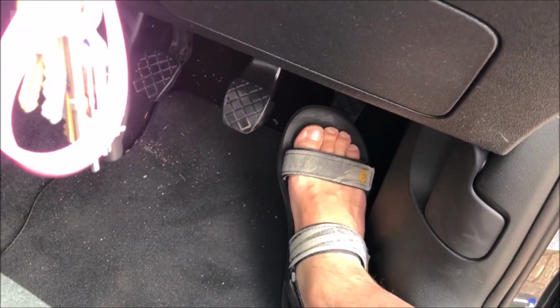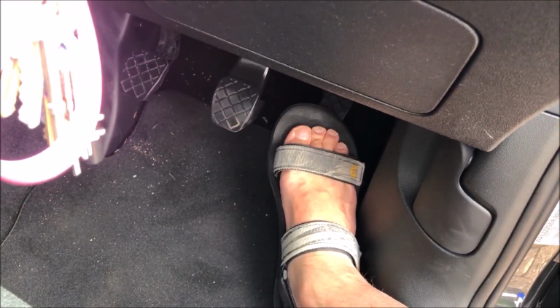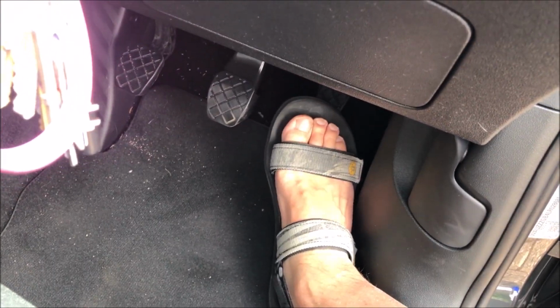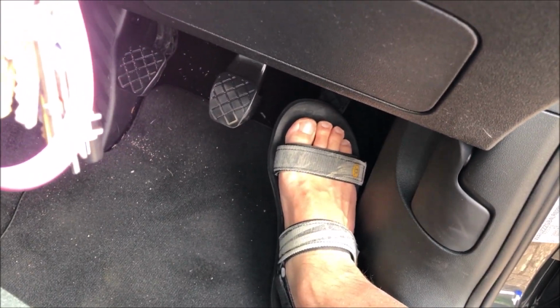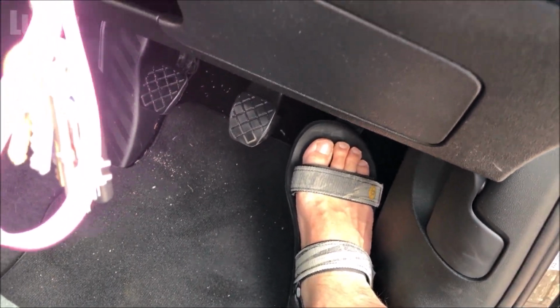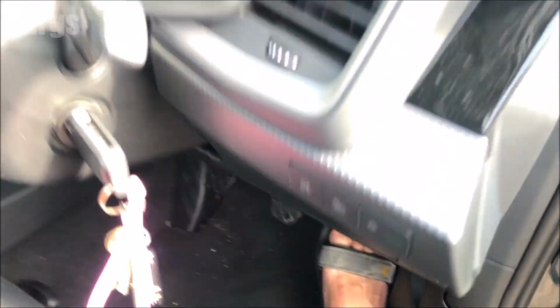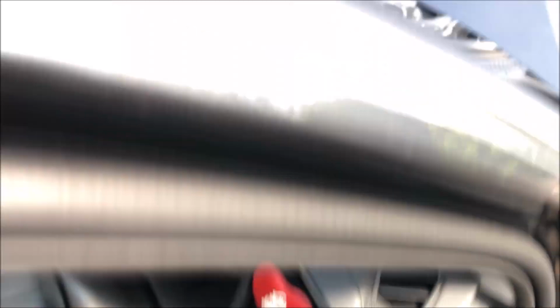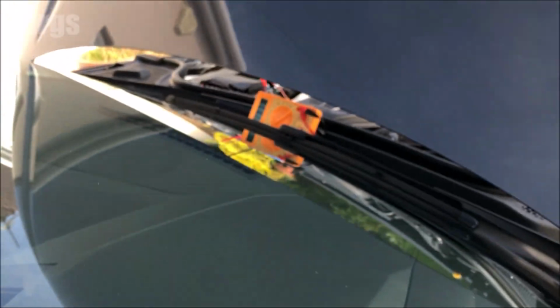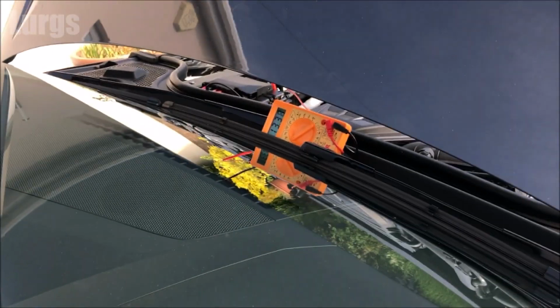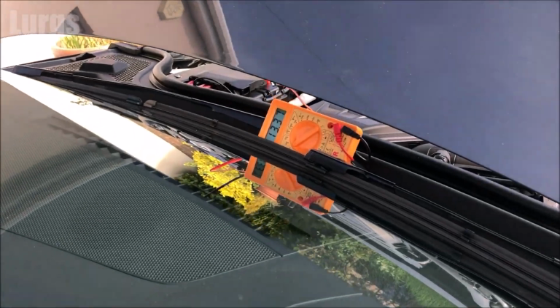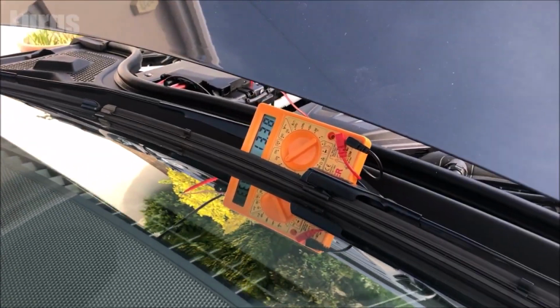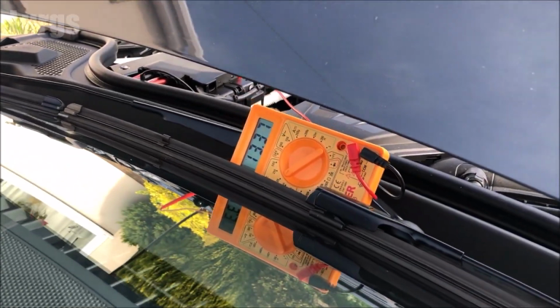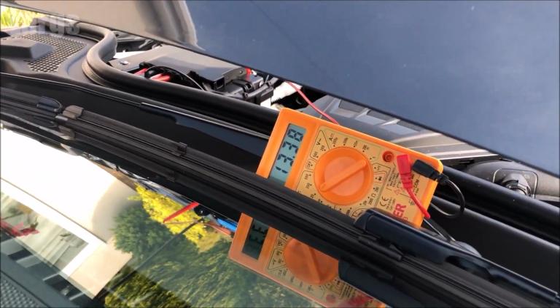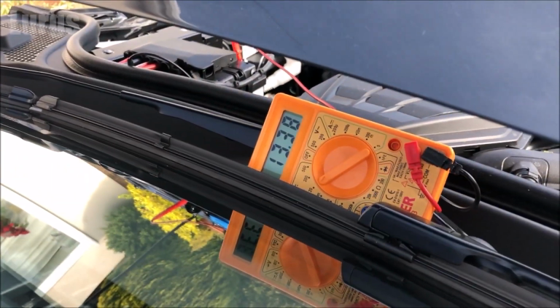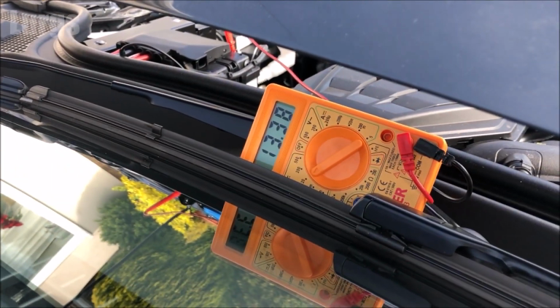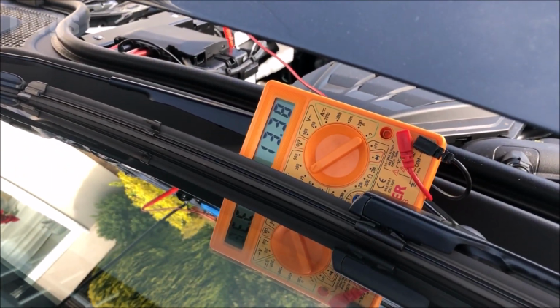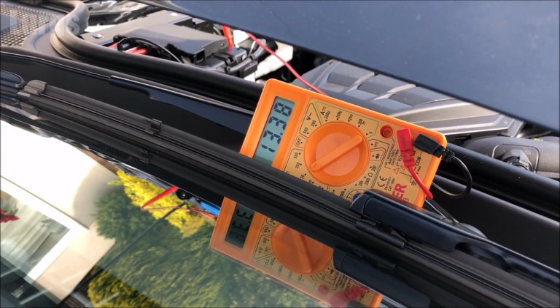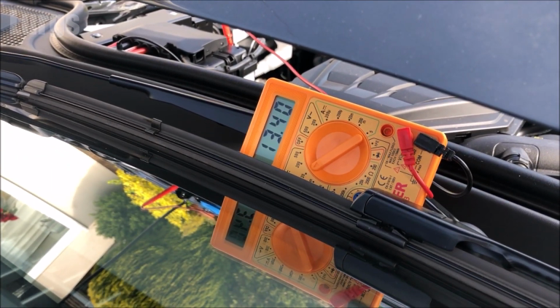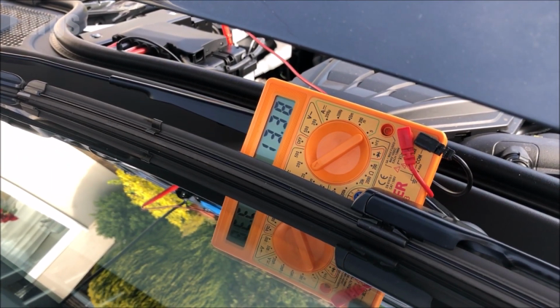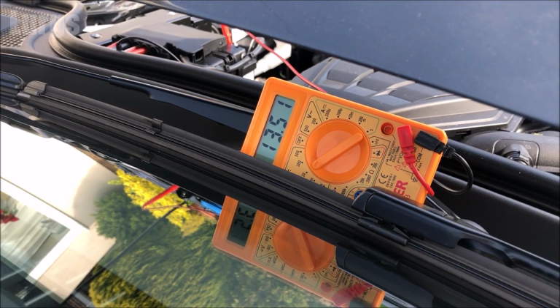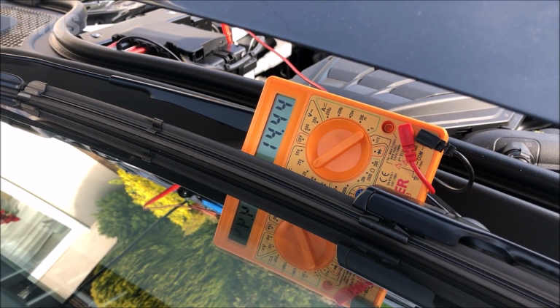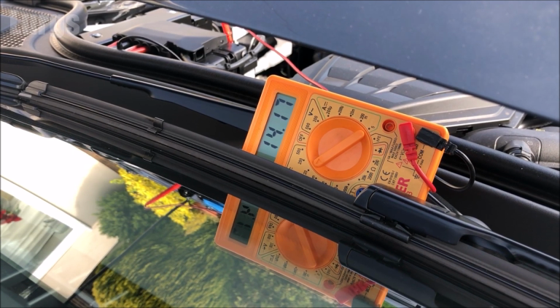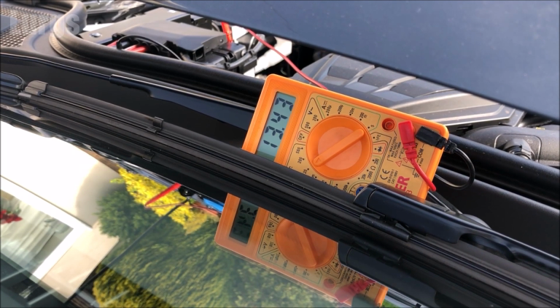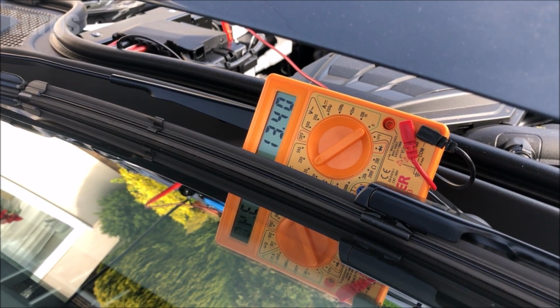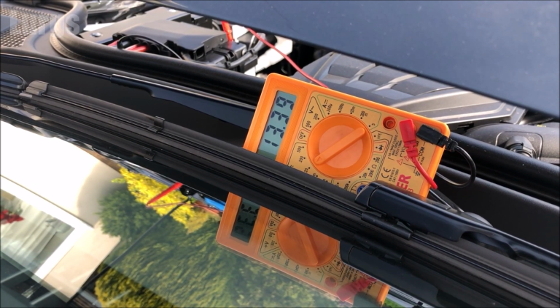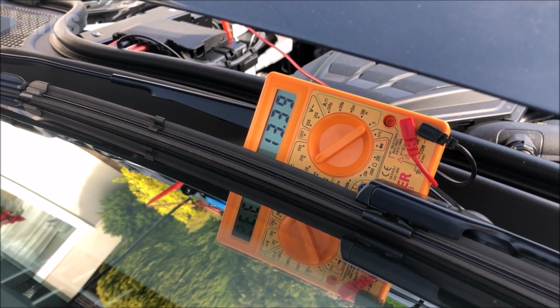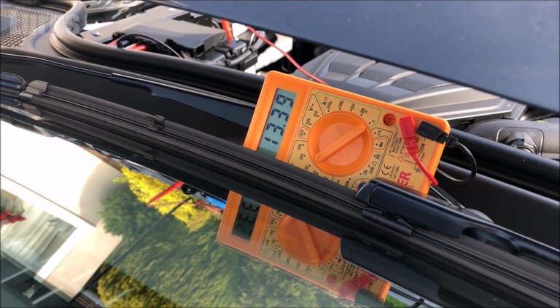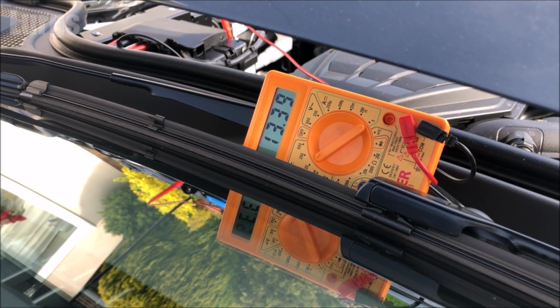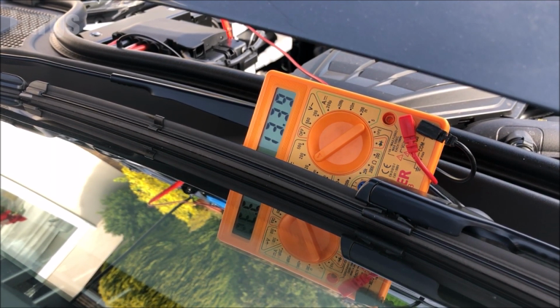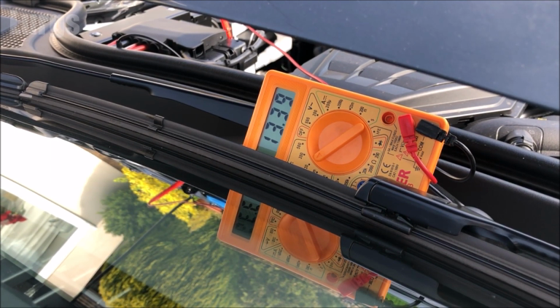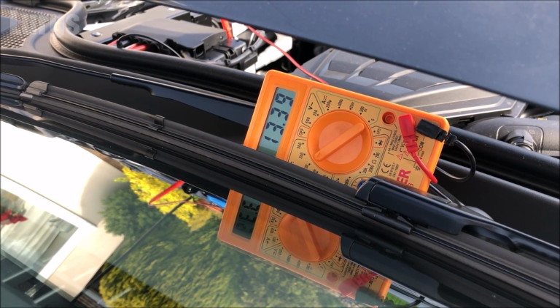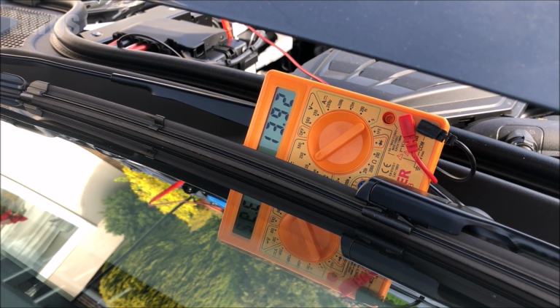We can see here it's over 13 volts and nearly 14 volts when the engine is running, so that is absolutely fantastic — that means the alternator is working properly.